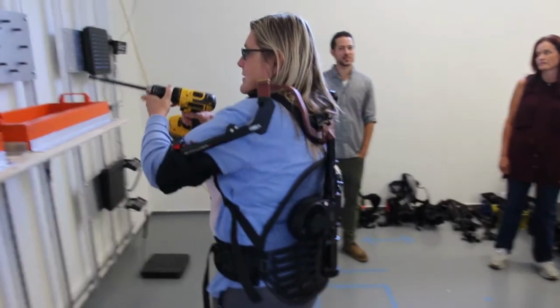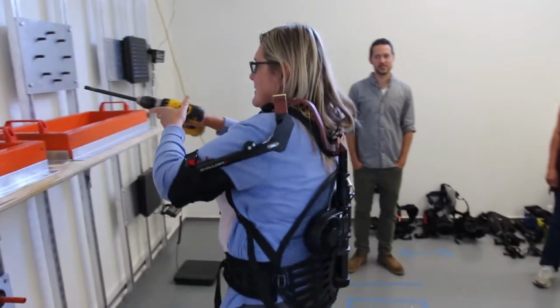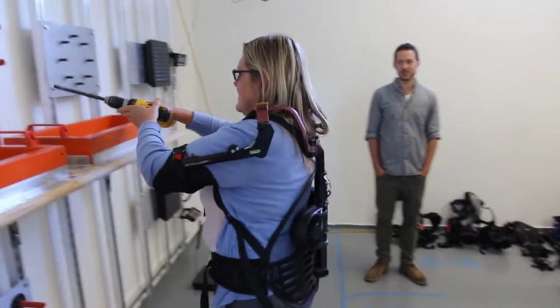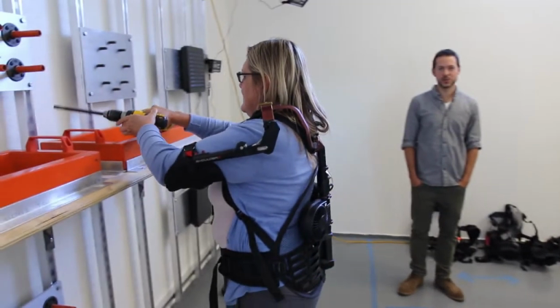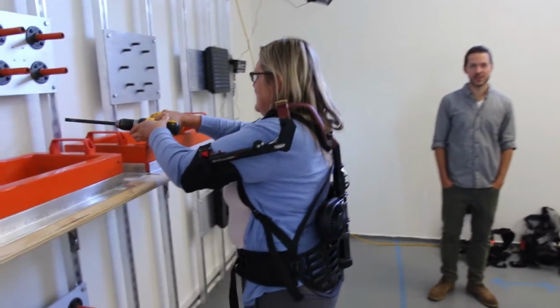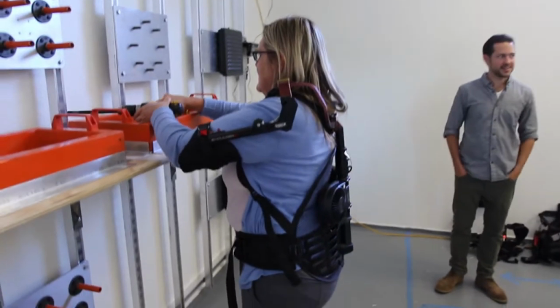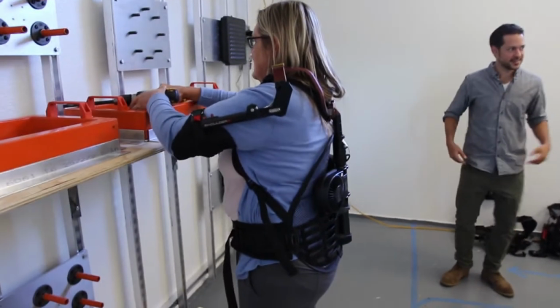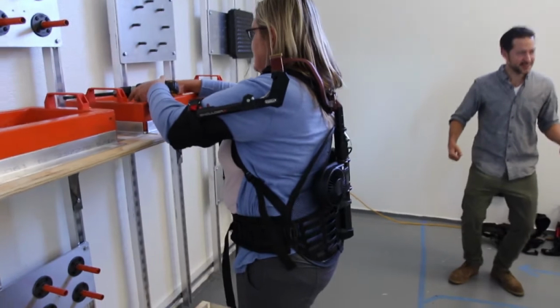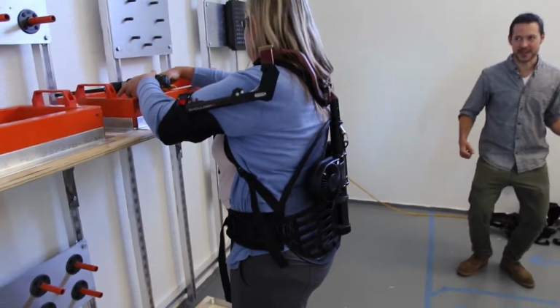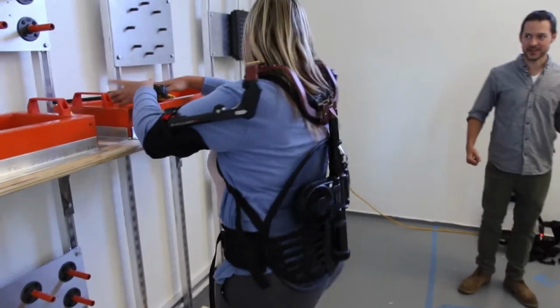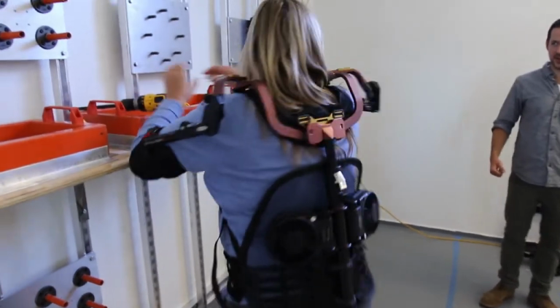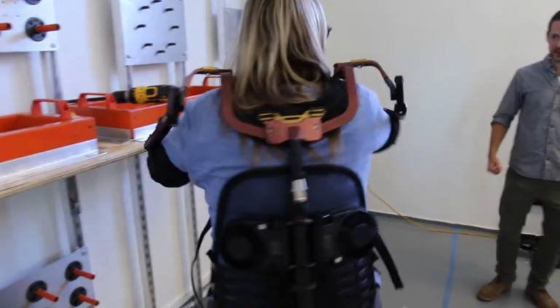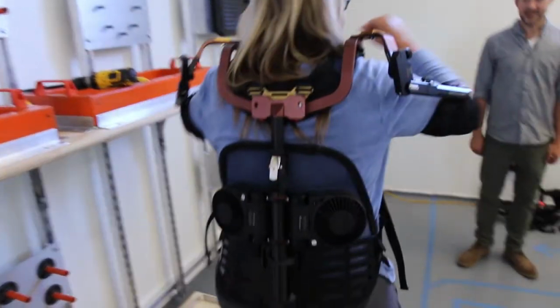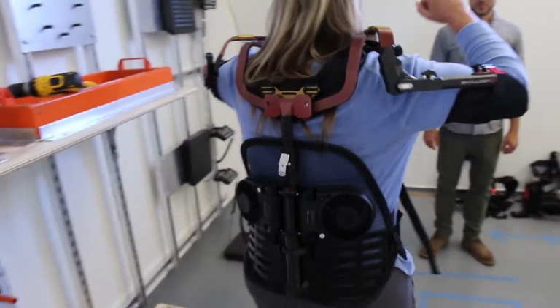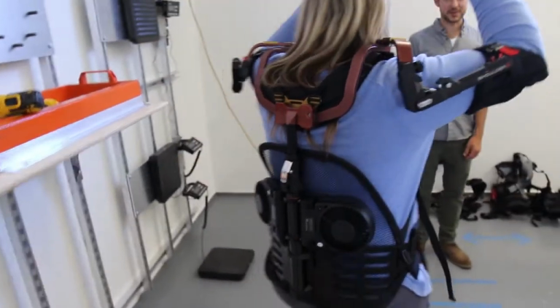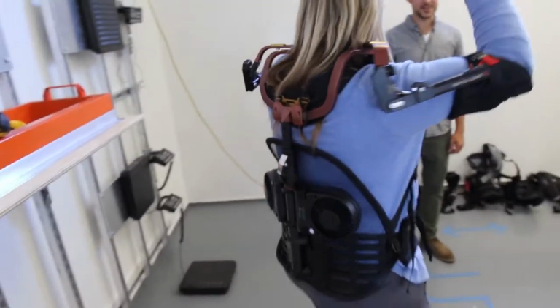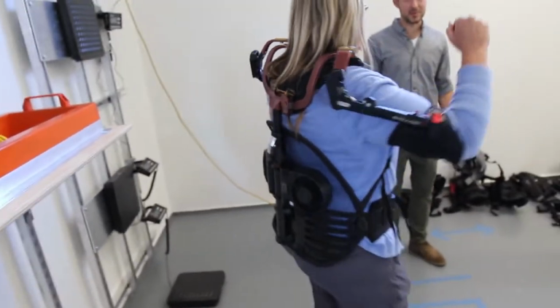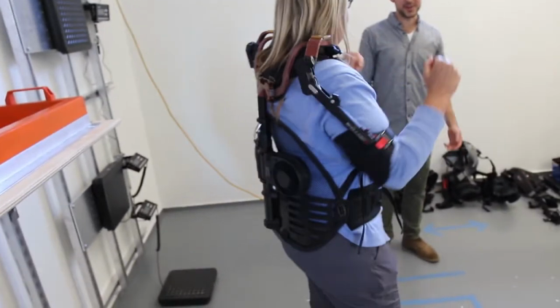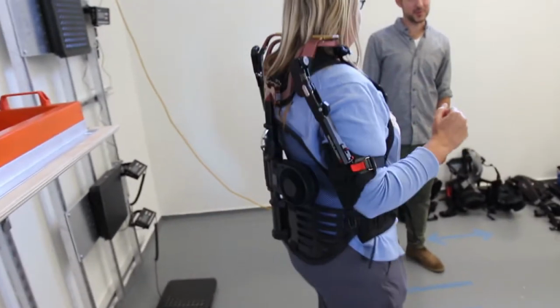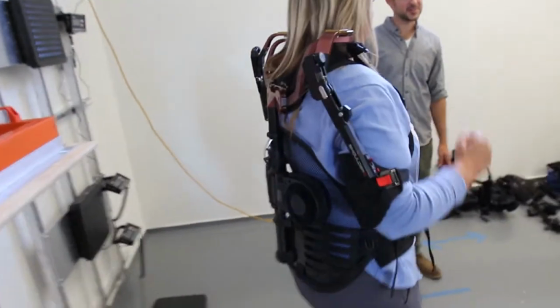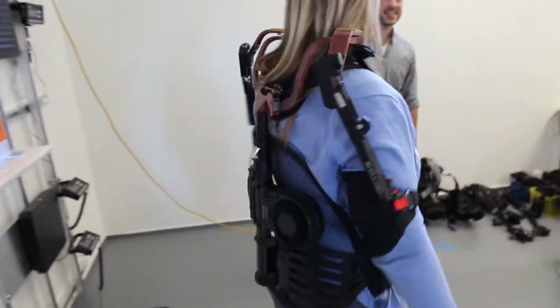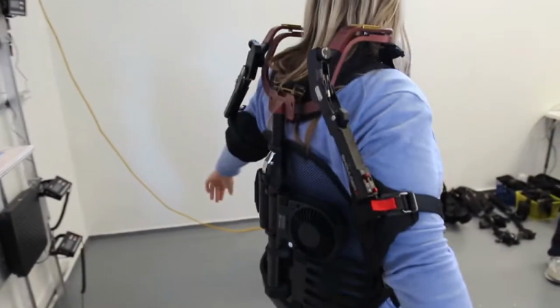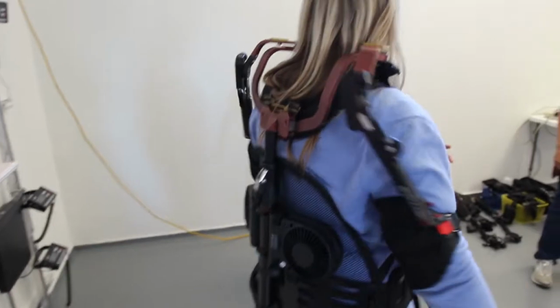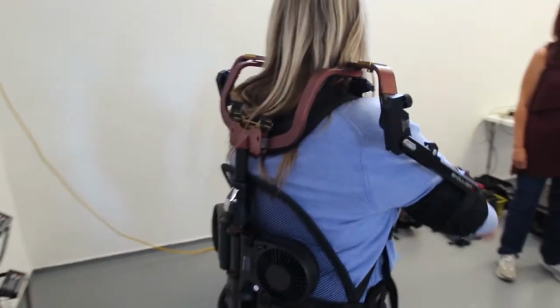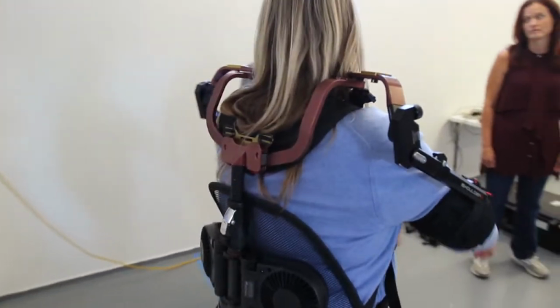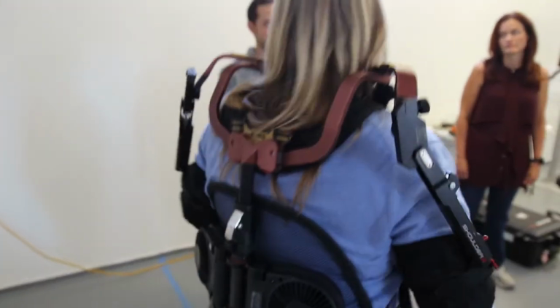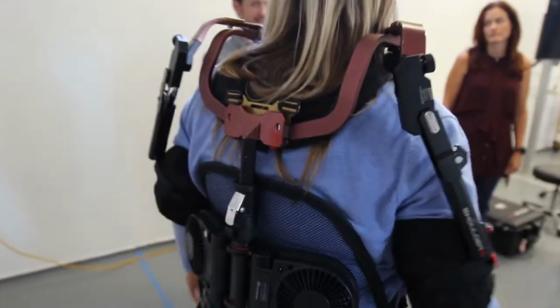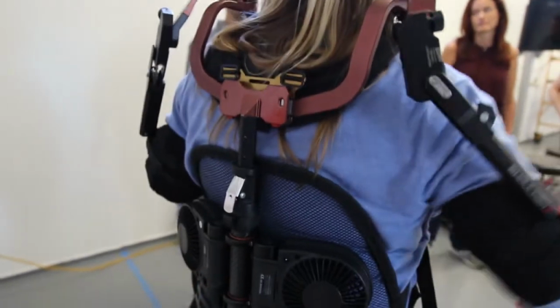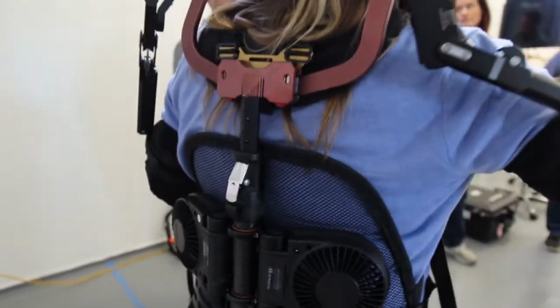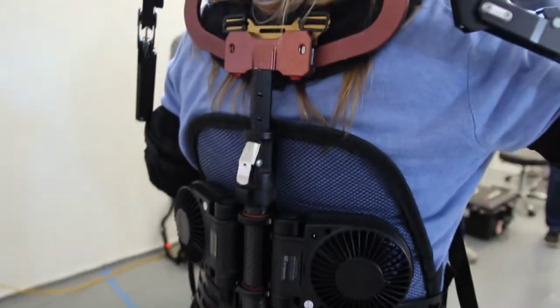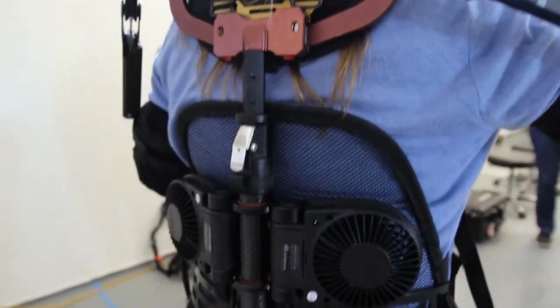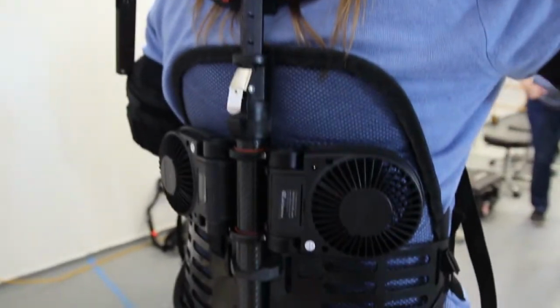Our goal is to provide both experienced and new ergonomists with the latest knowledge, best practices, and skills so they can have a significant impact on worker health and productivity.